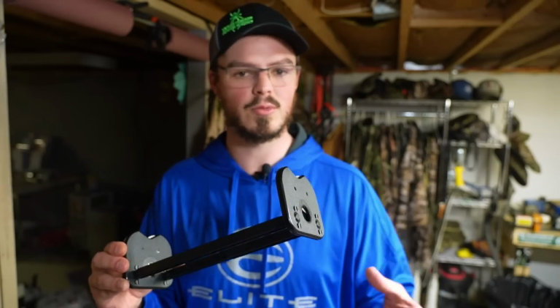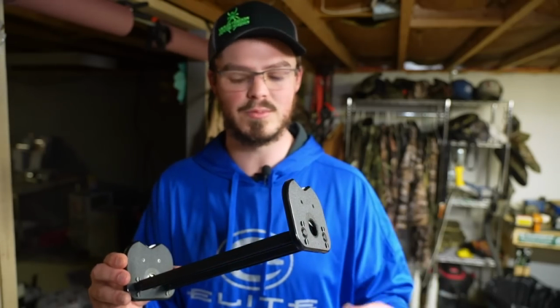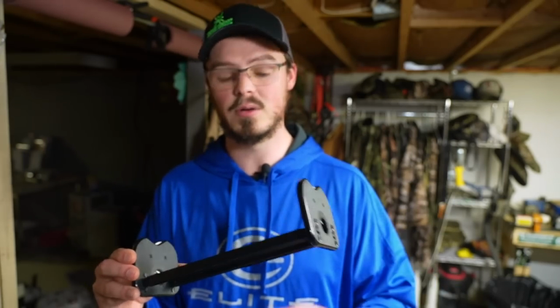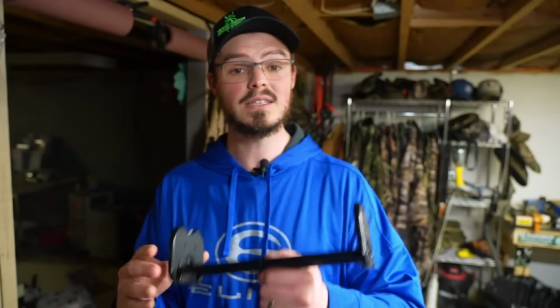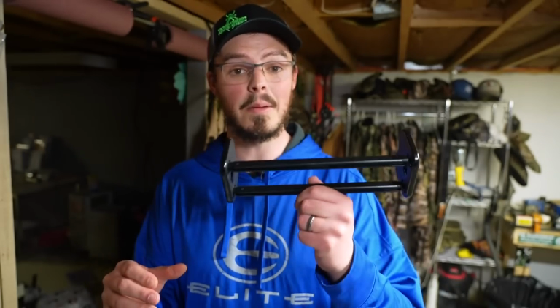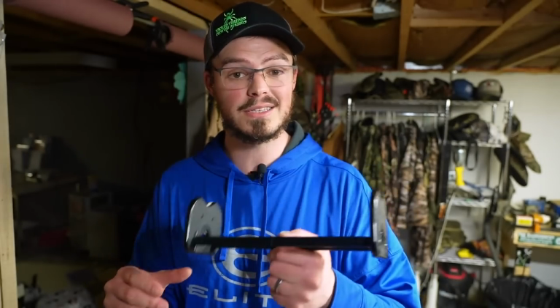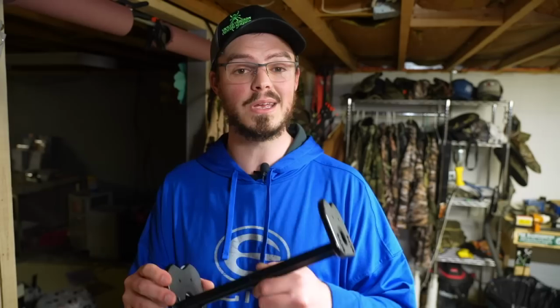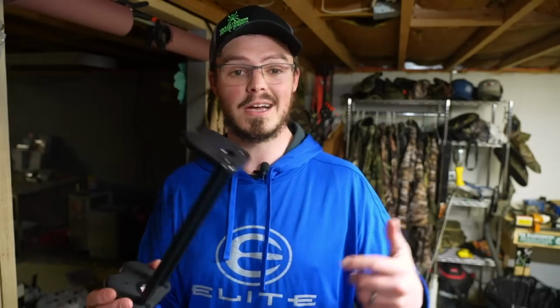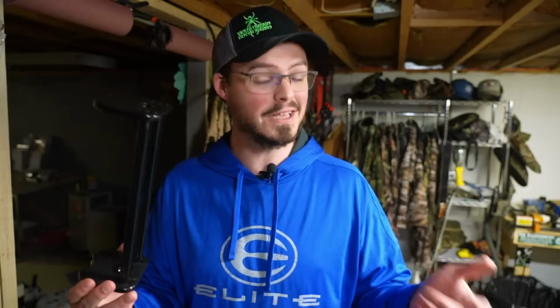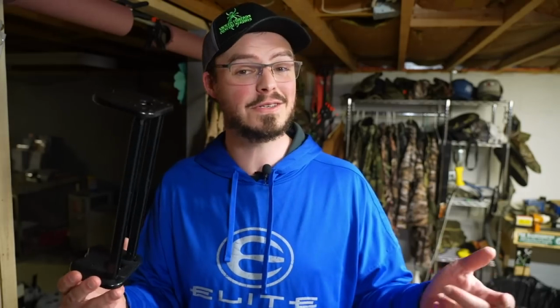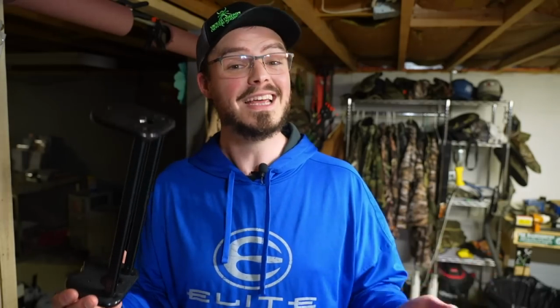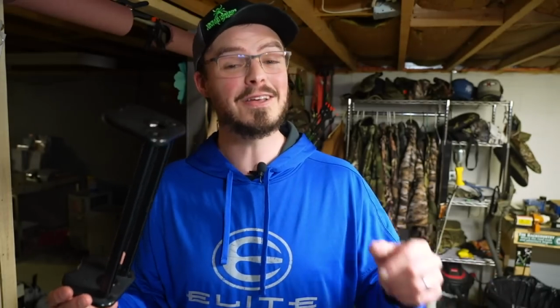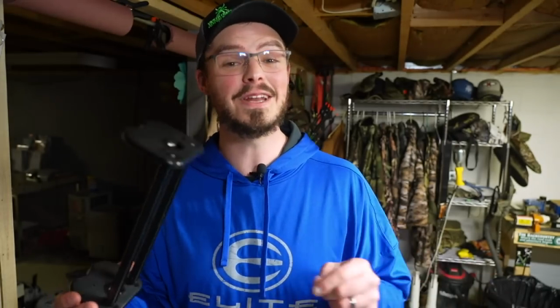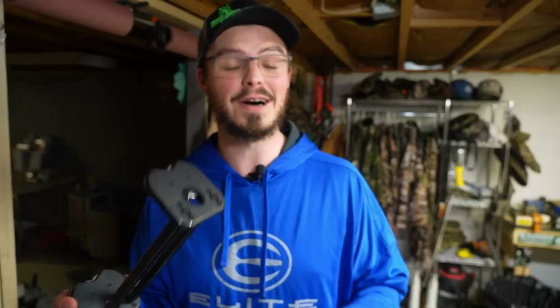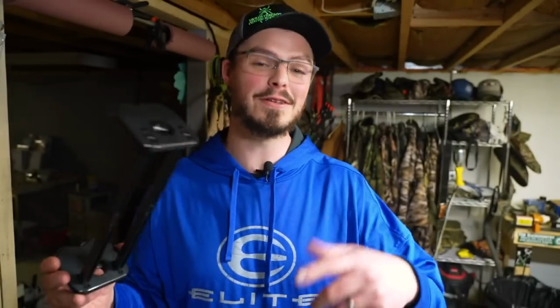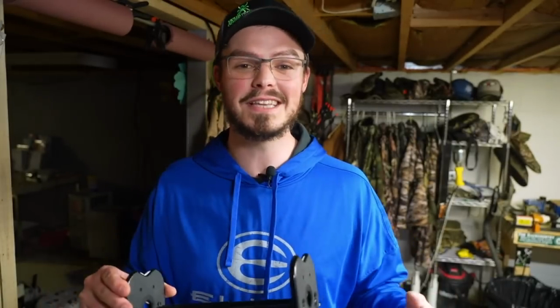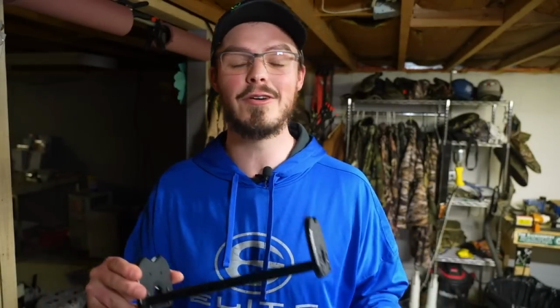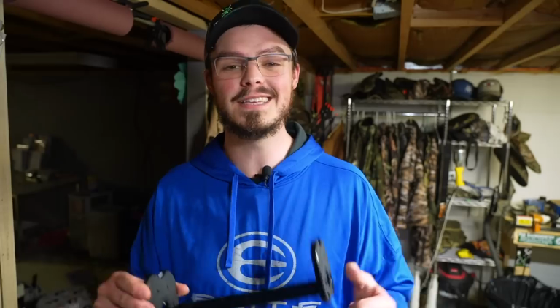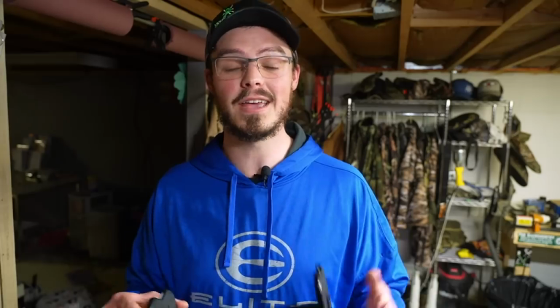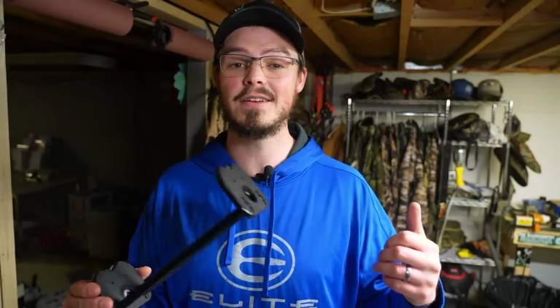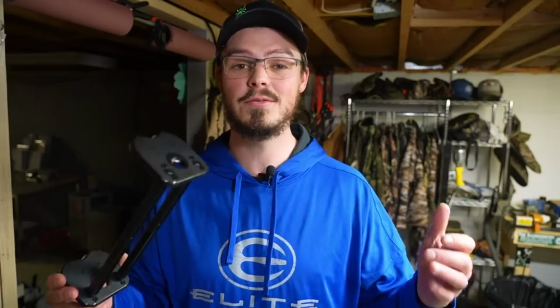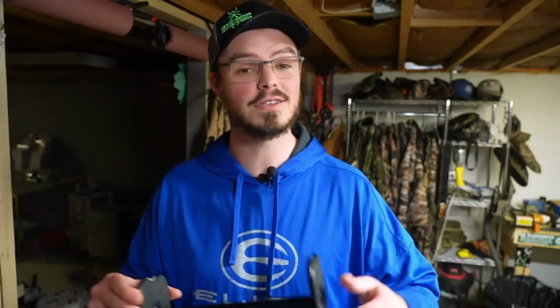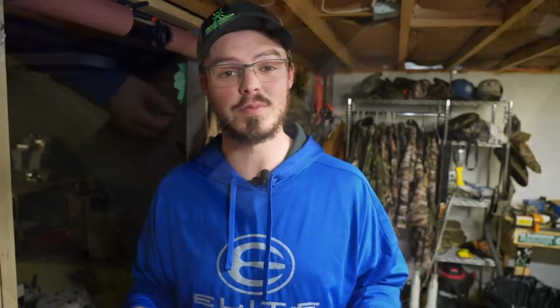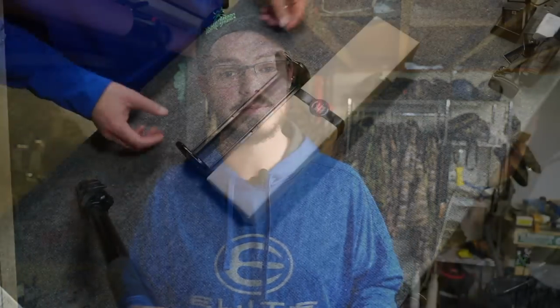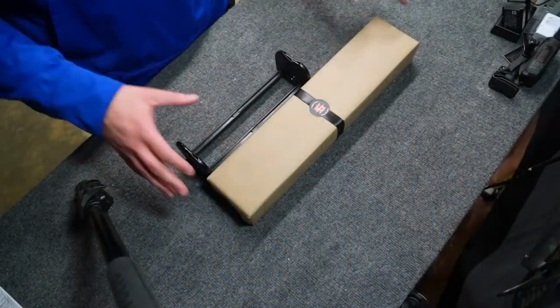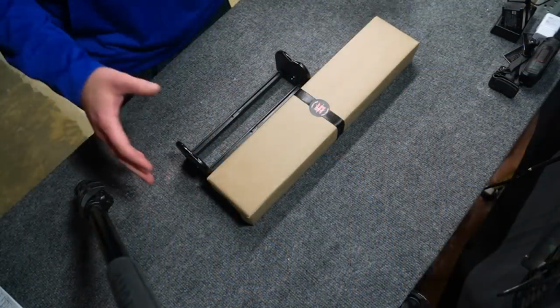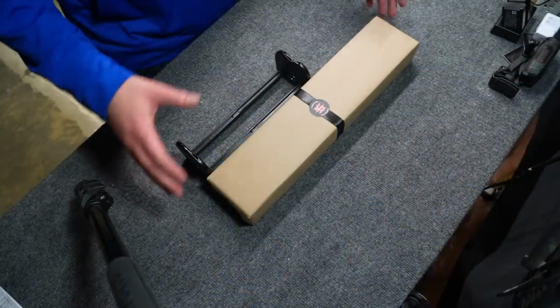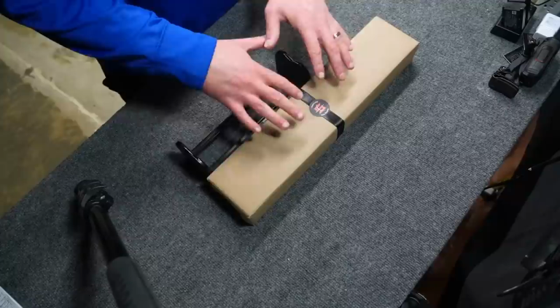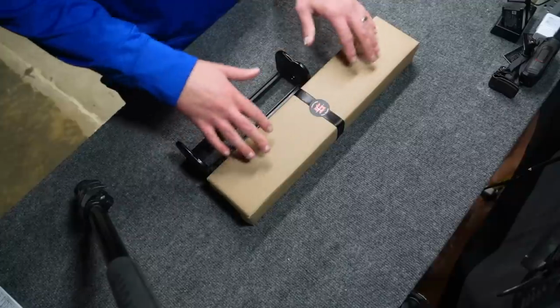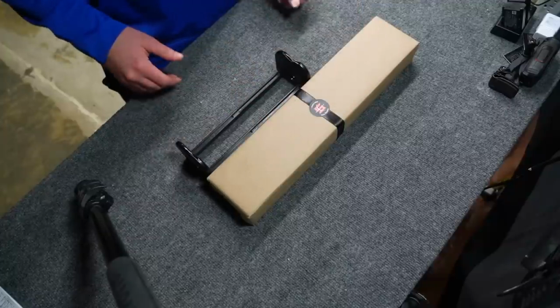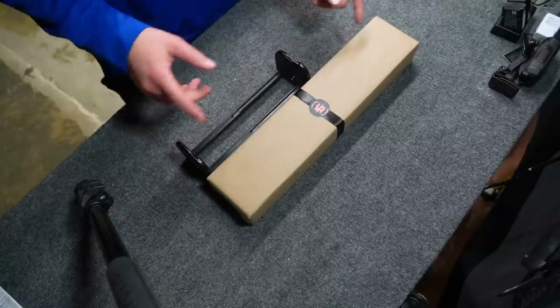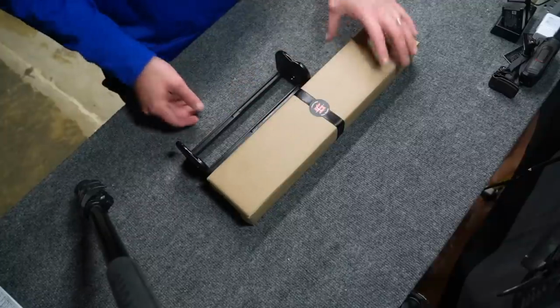Let's get the unboxing going because when they shipped this to me it looks pretty awesome. Let's take the camera over and take a look at the new Serious arrow spinner. Here we are with the box — beautiful. We'll get to the packaging here in a second.